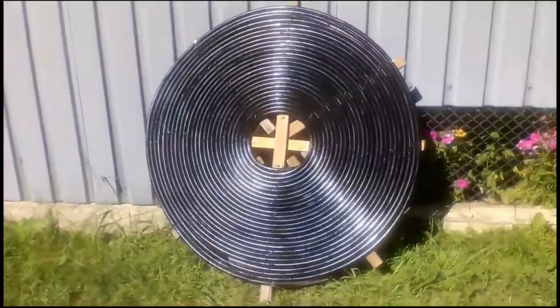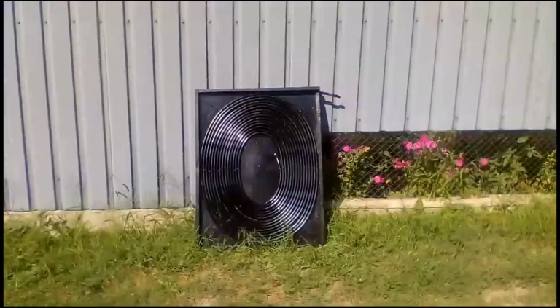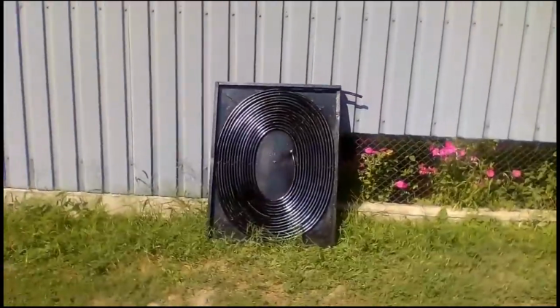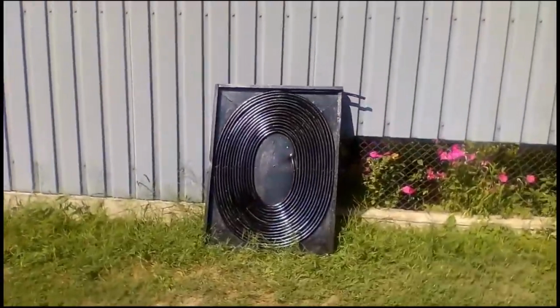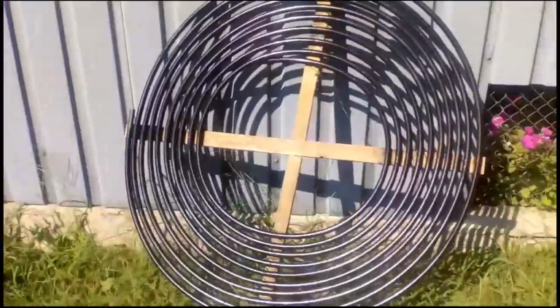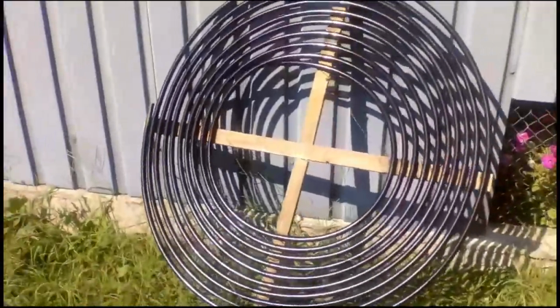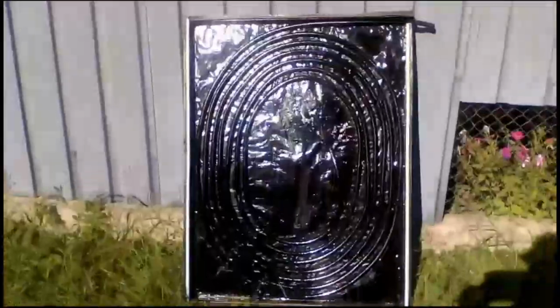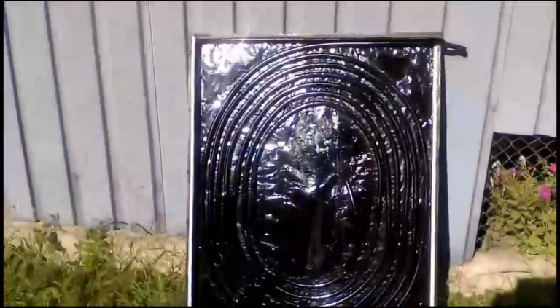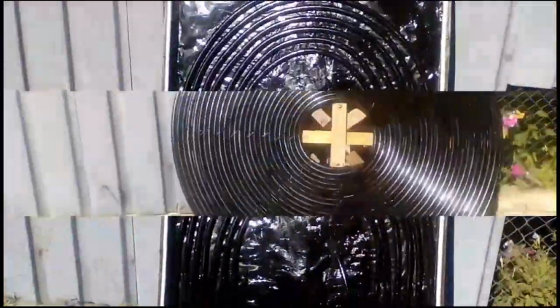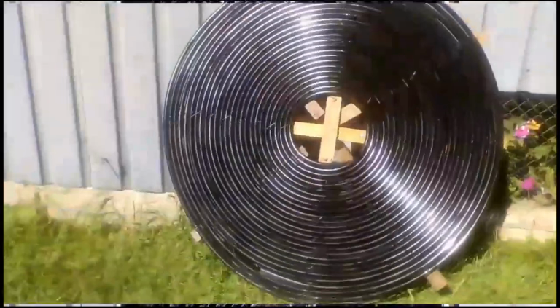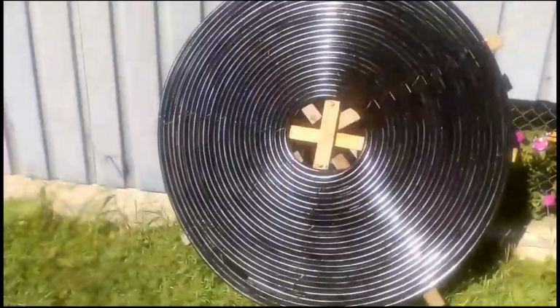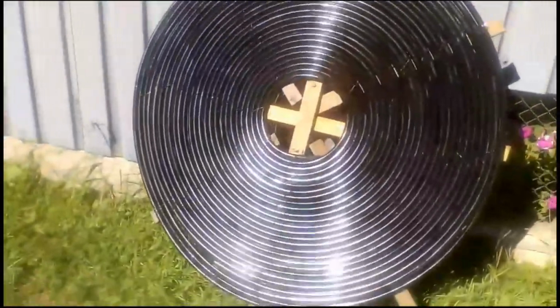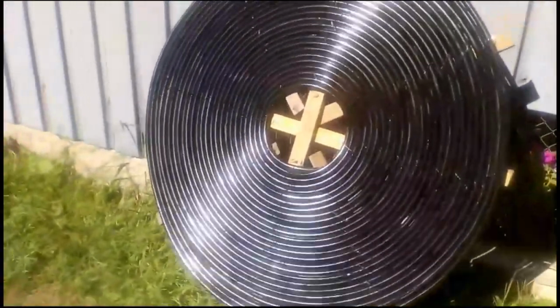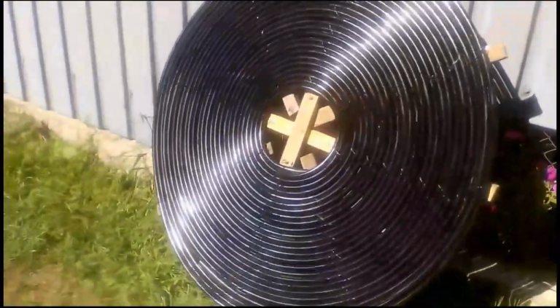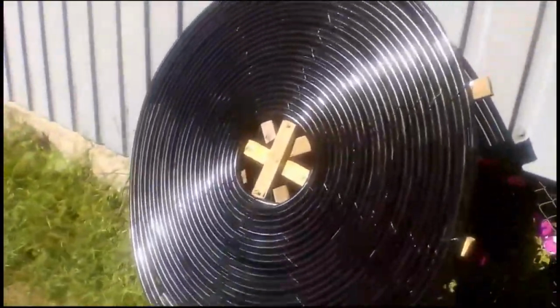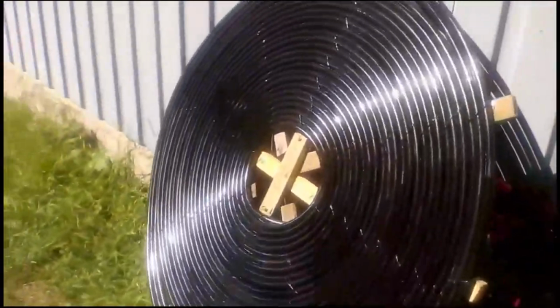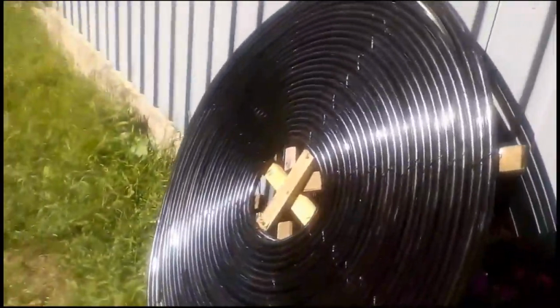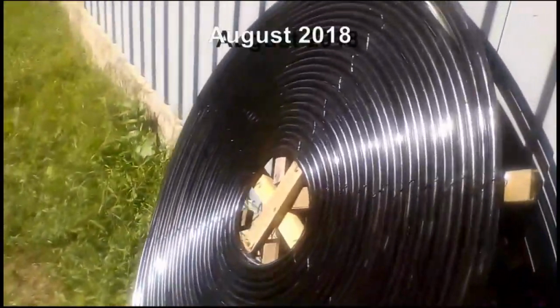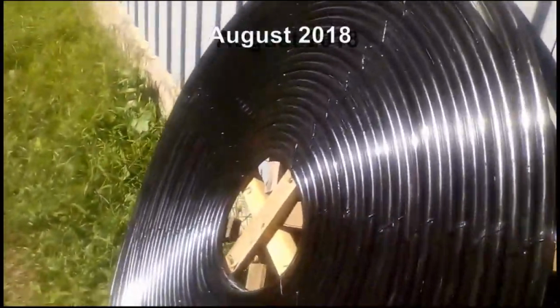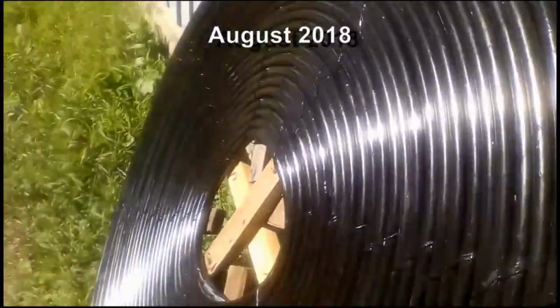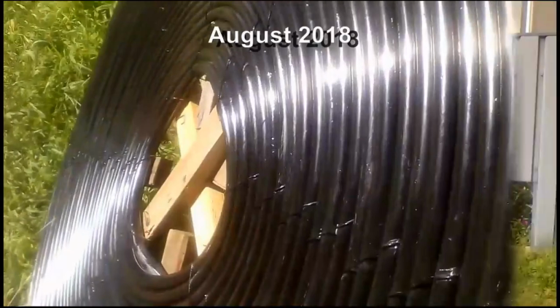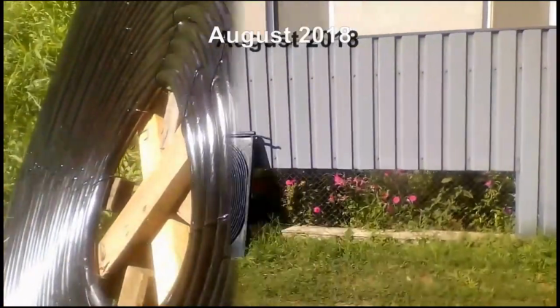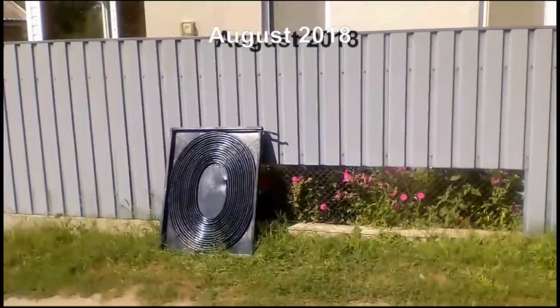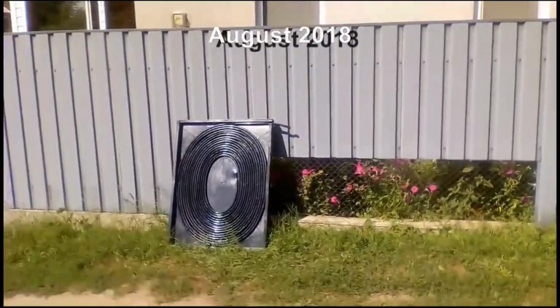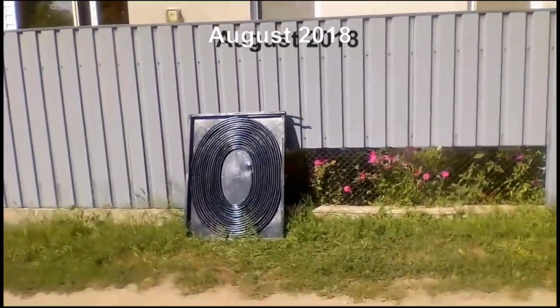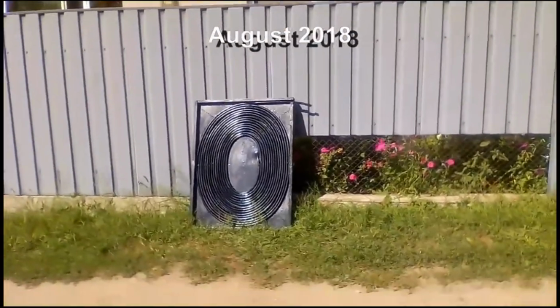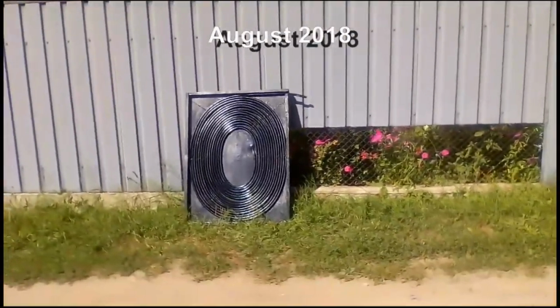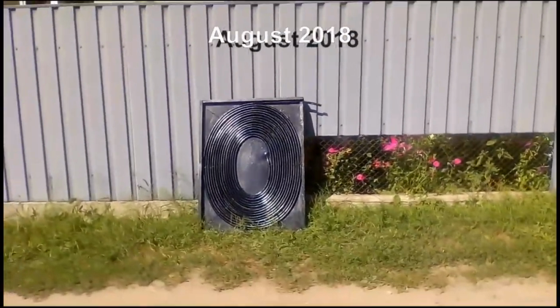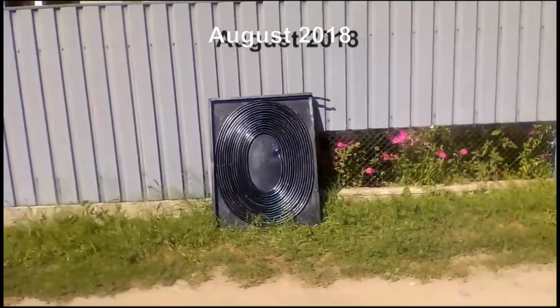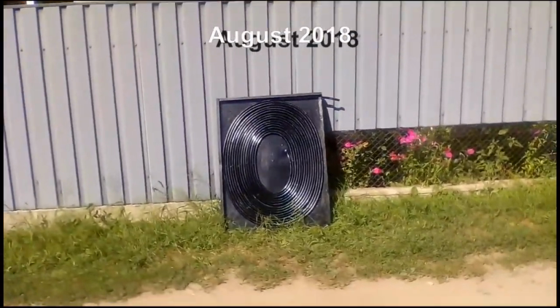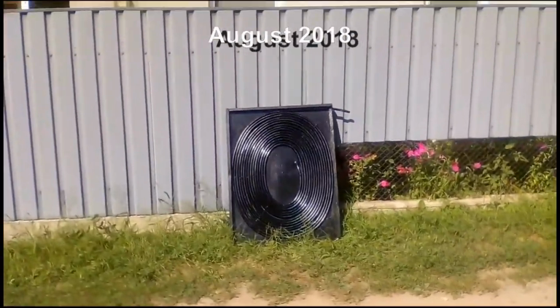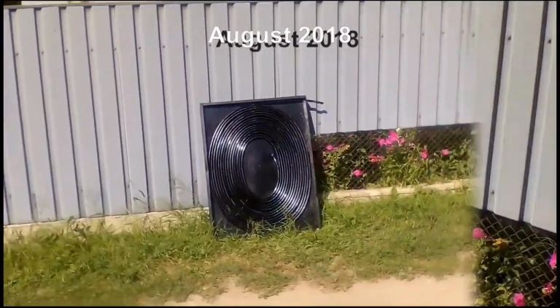I made these solar heaters only to measure their energy parameters. First I made this variant from a cheap polyethylene pipe. Then I measured the energy parameters of this second variant, which is characterized in that its pipes lie on a black surface.